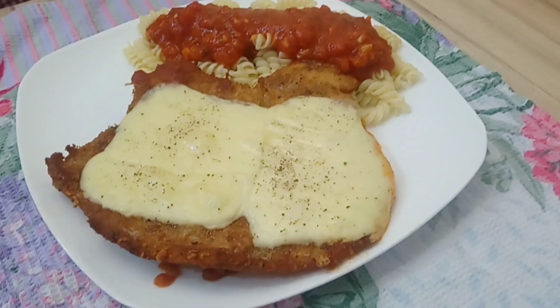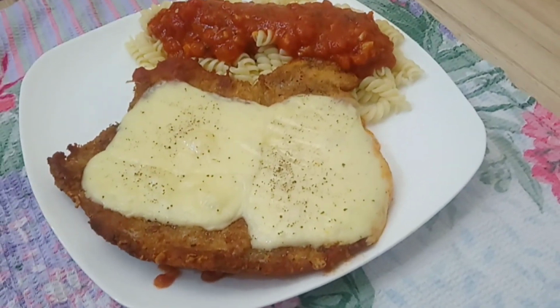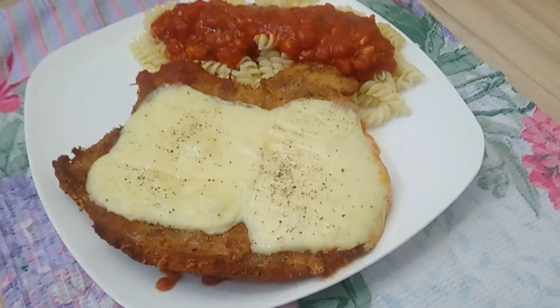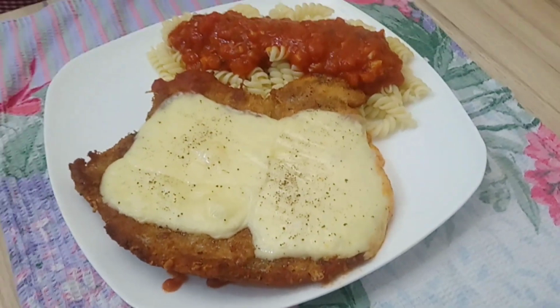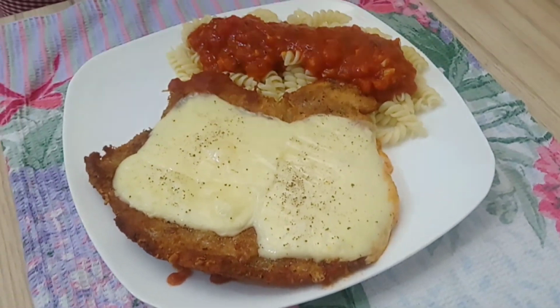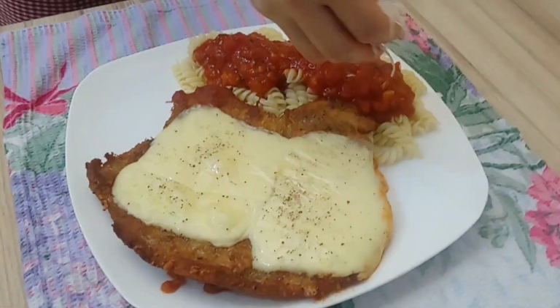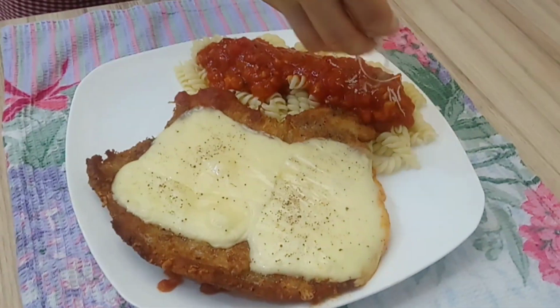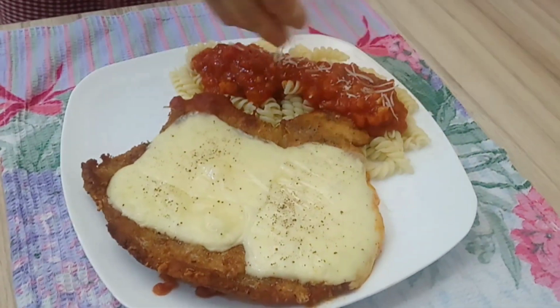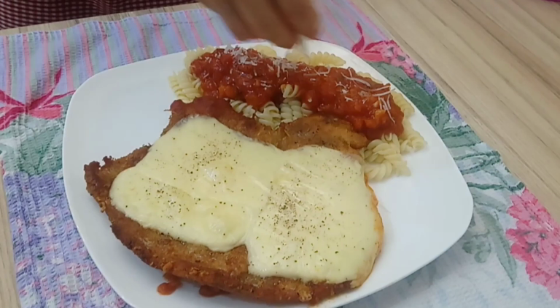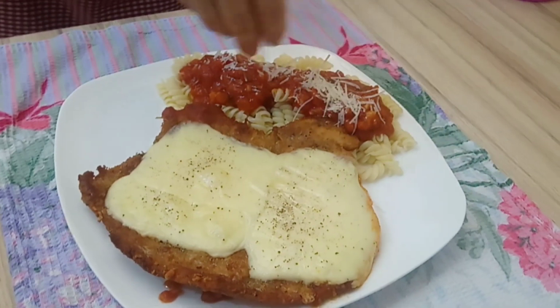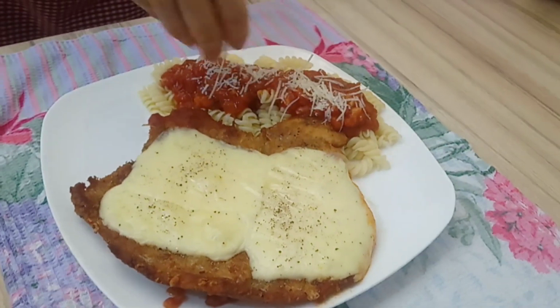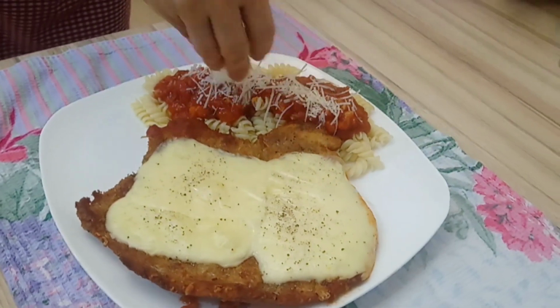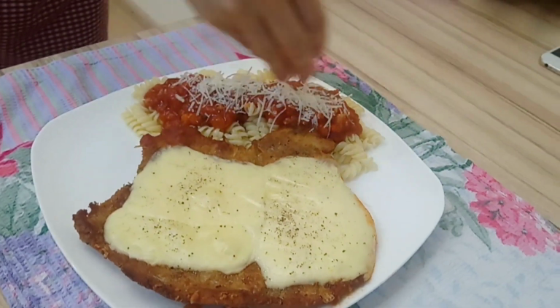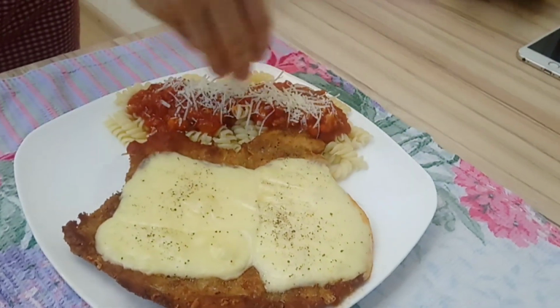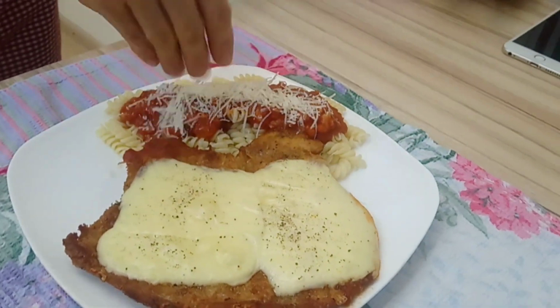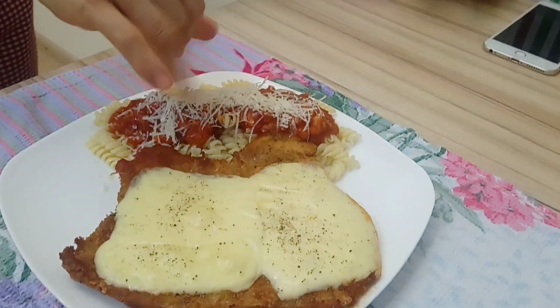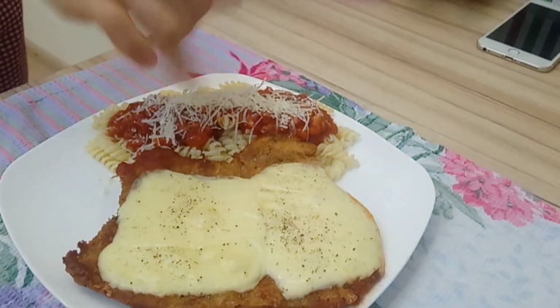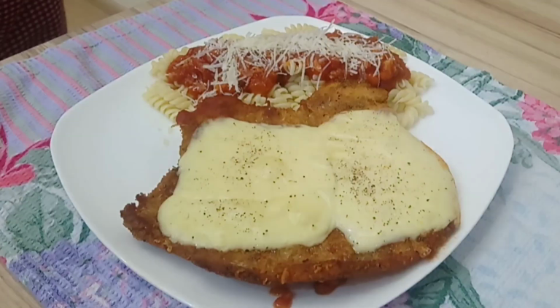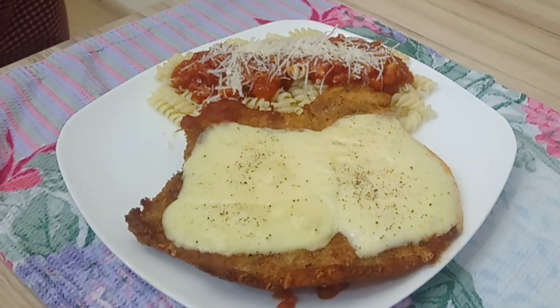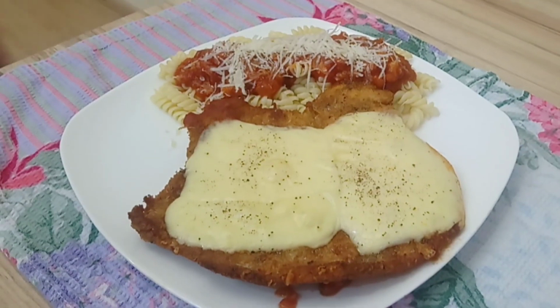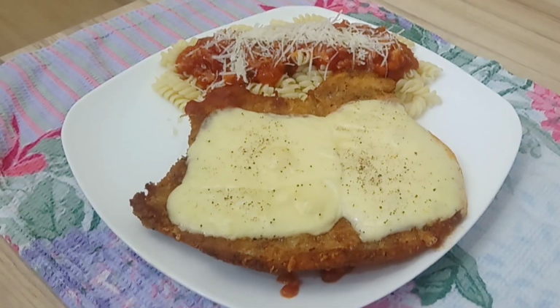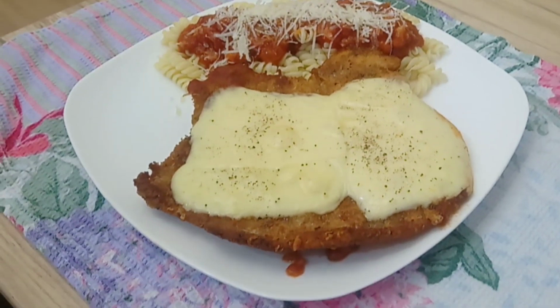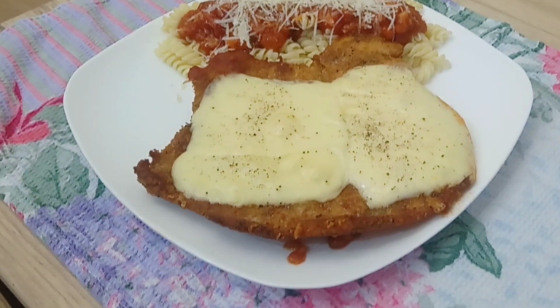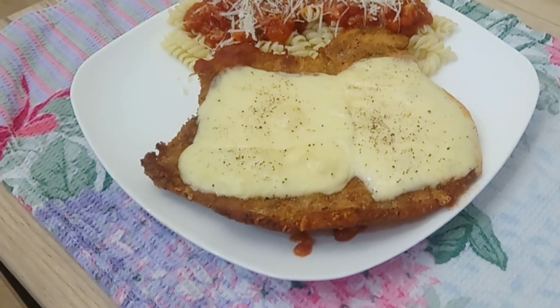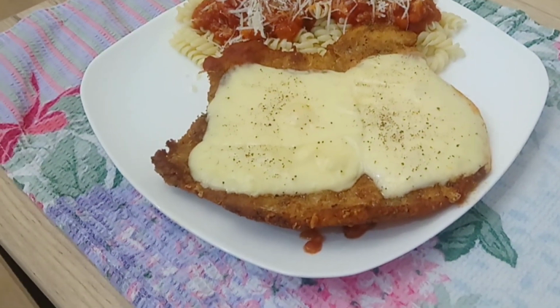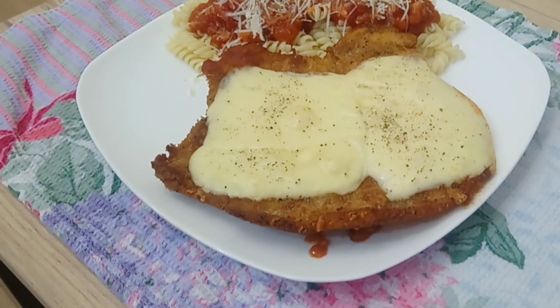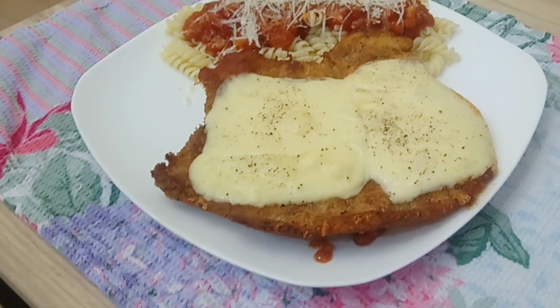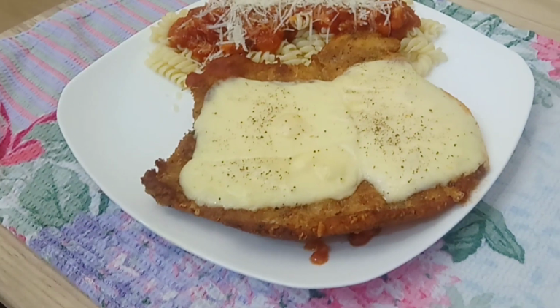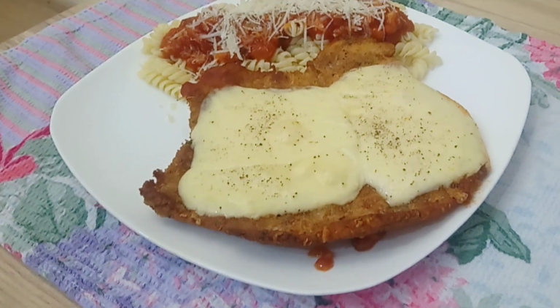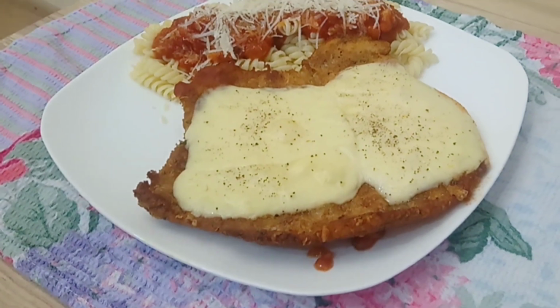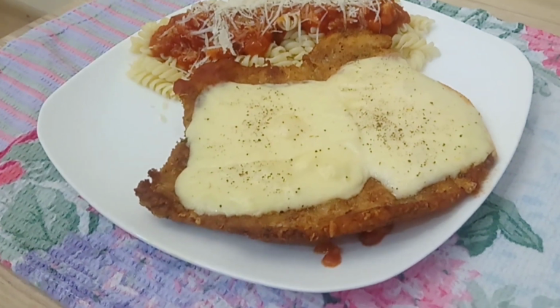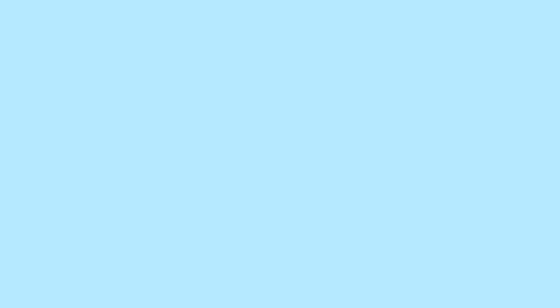Try this easy and delicious chicken parm recipe by Chef Gordon Ramsay. Thank you for watching! Bye!